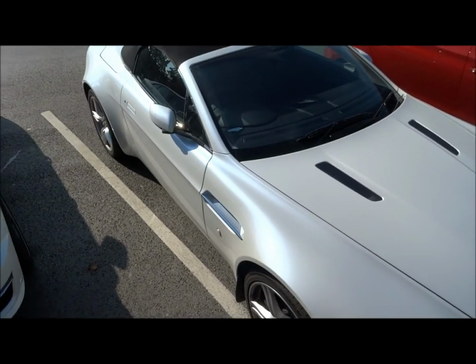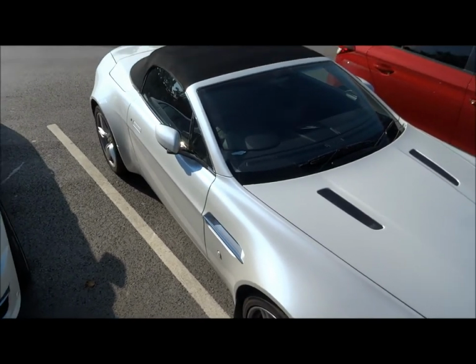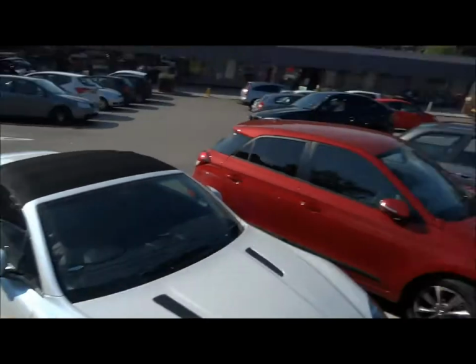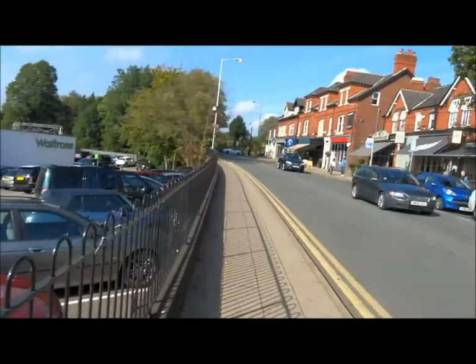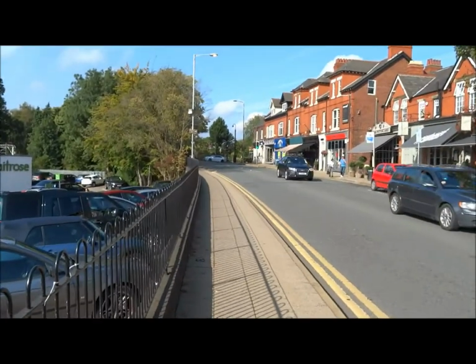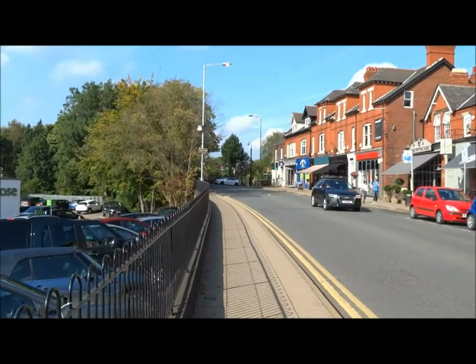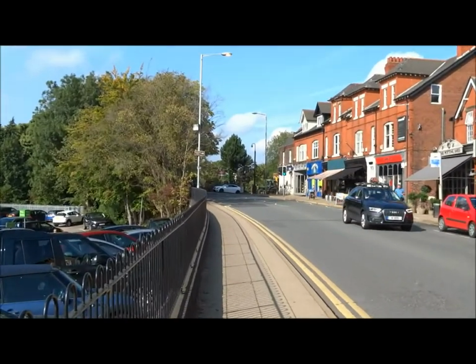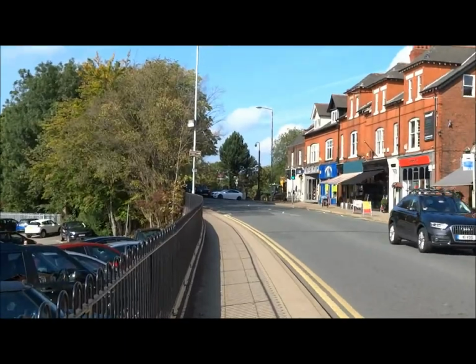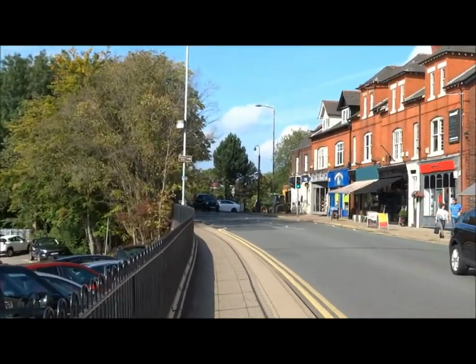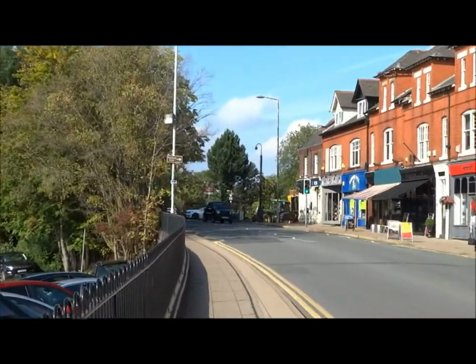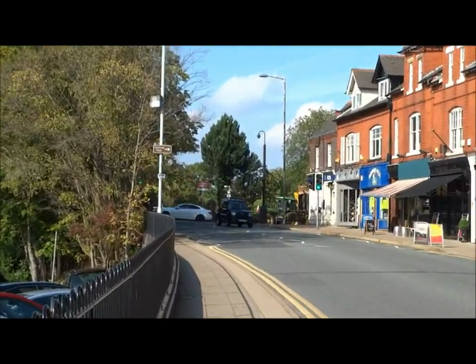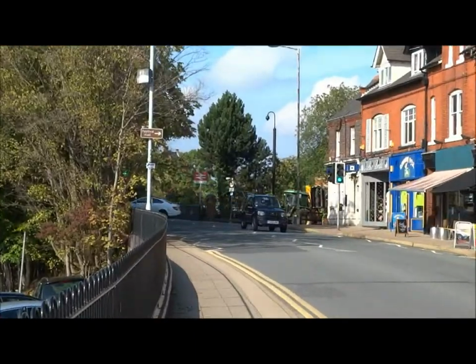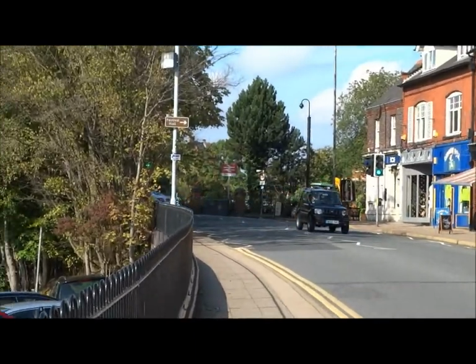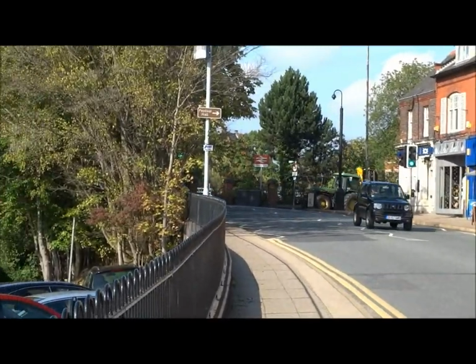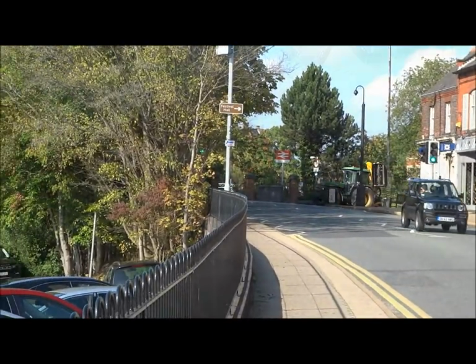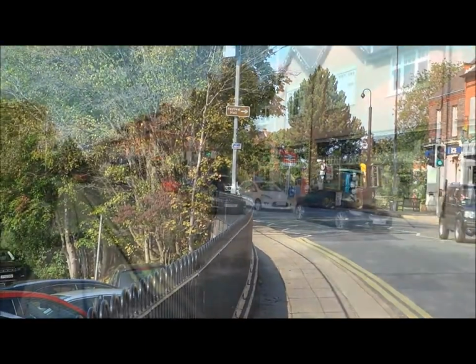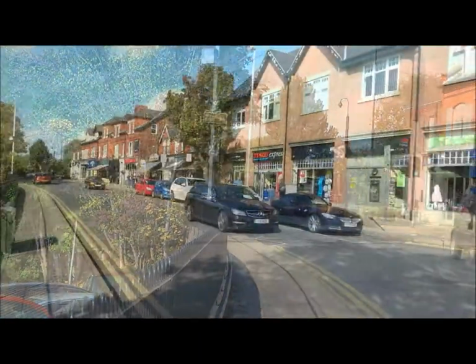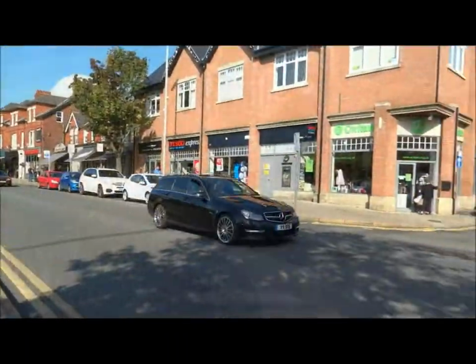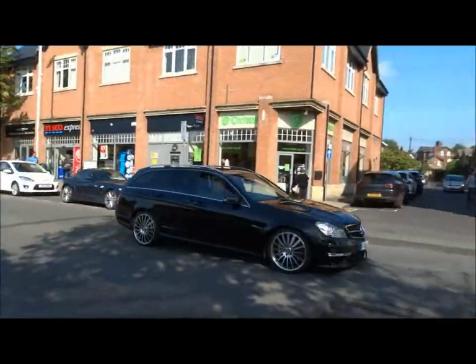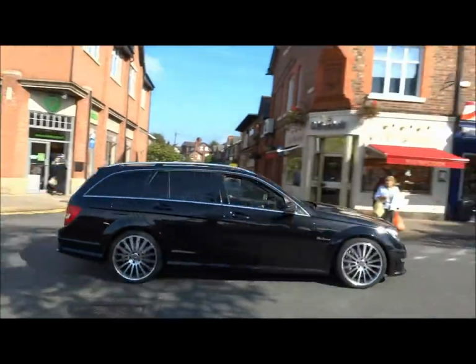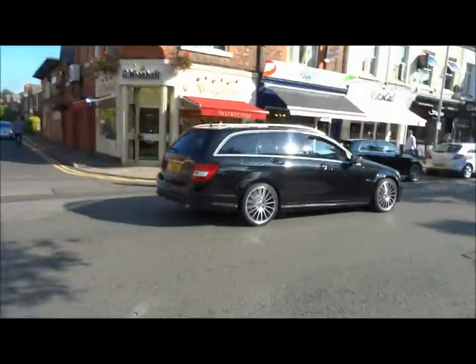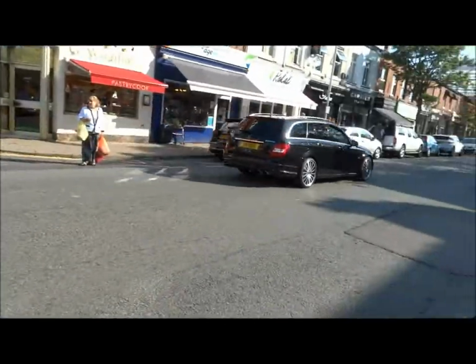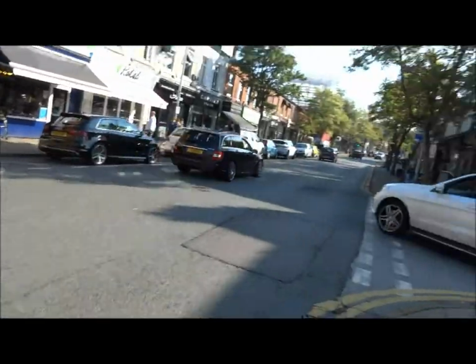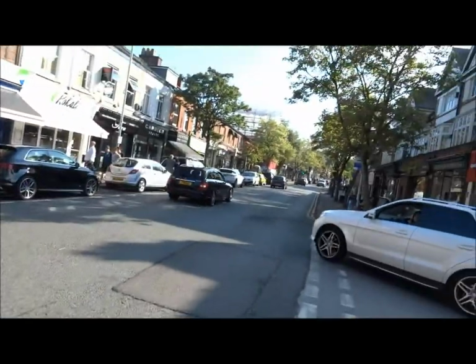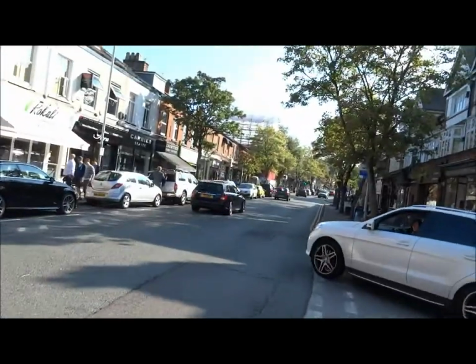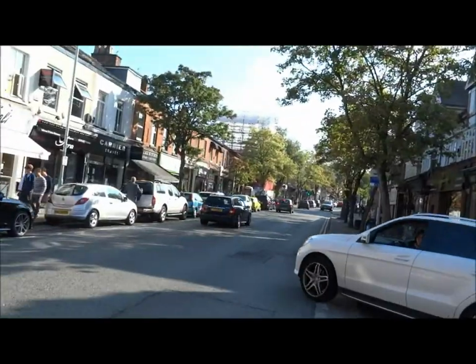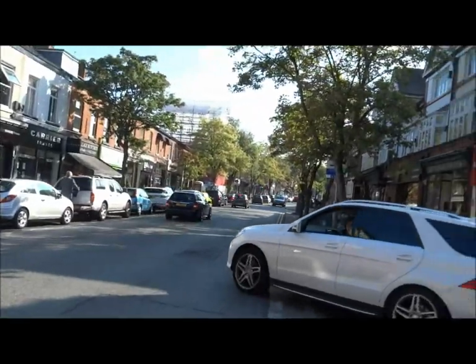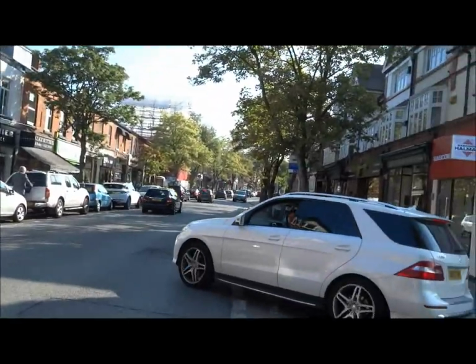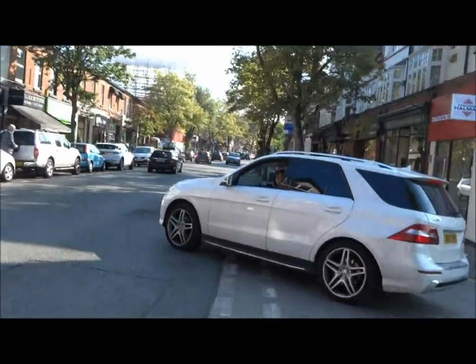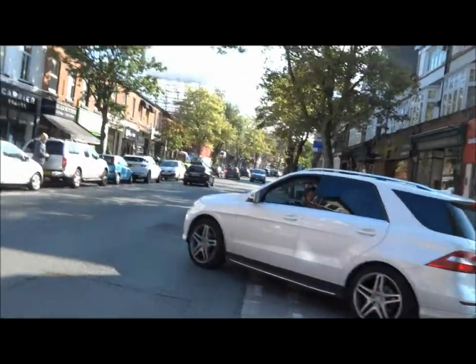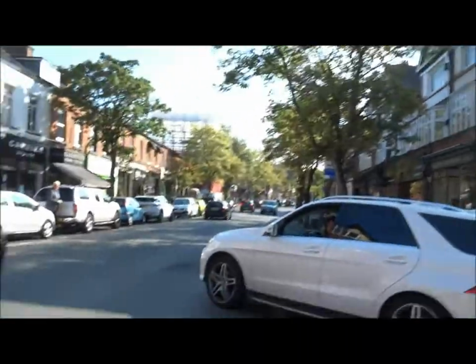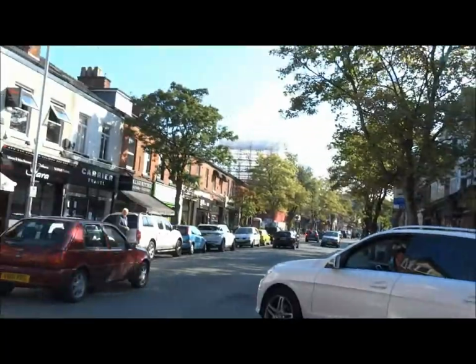And there's another white C63. It's not turned down here — it's gone off there. Oh wow, there's an estate C63. I don't know if that's much of a compromise.